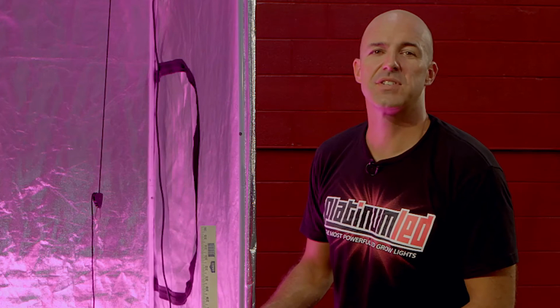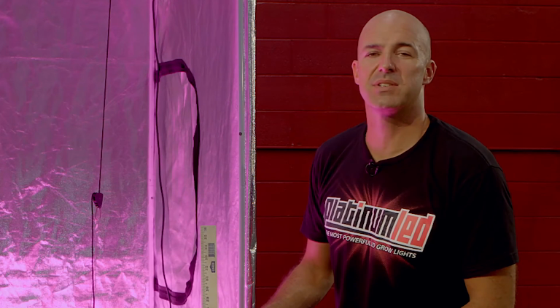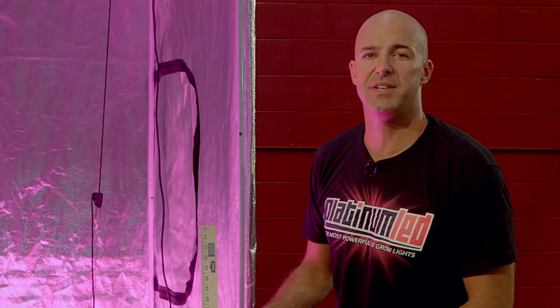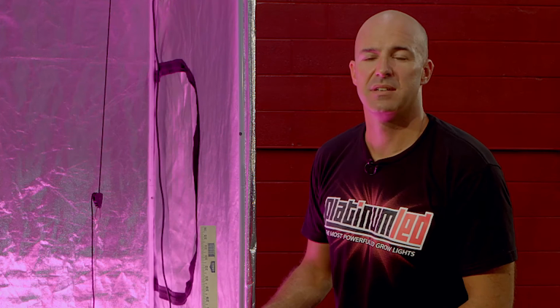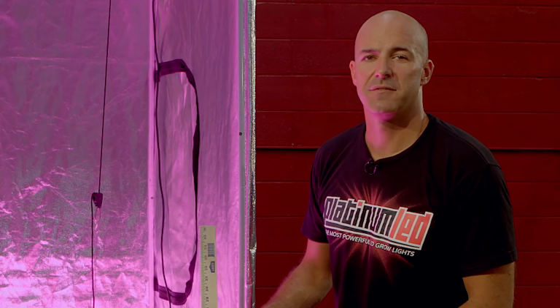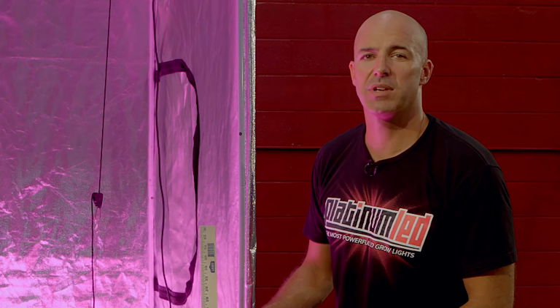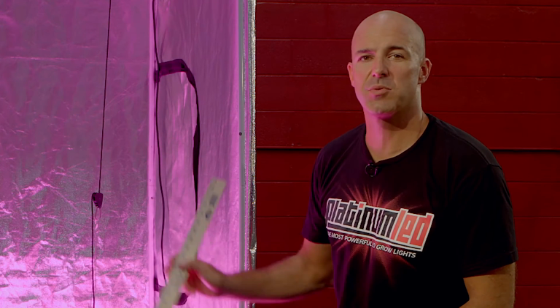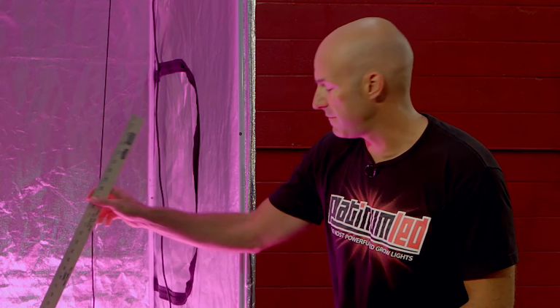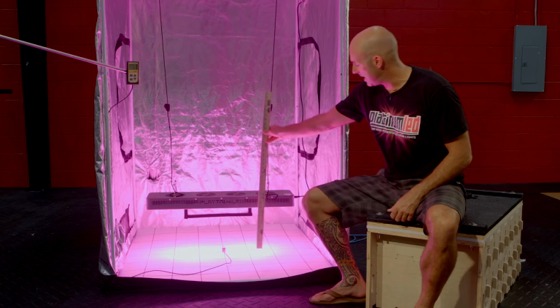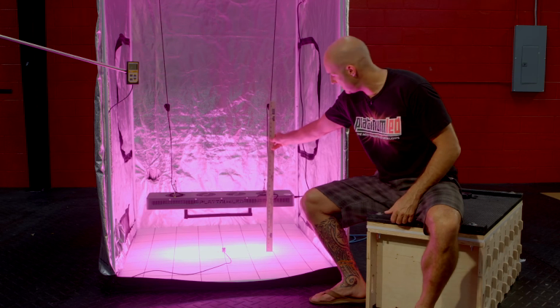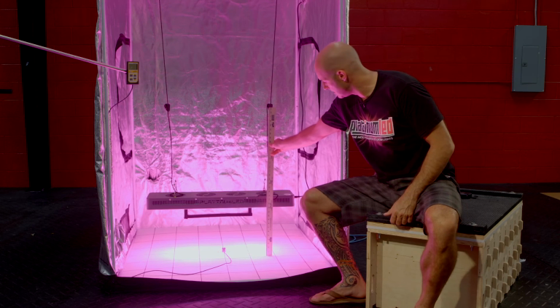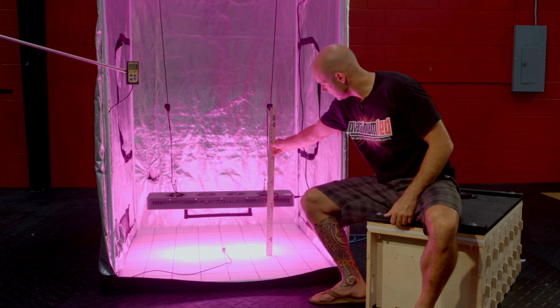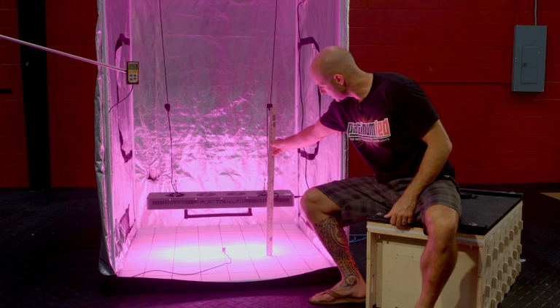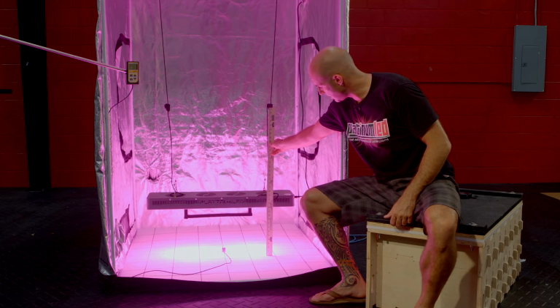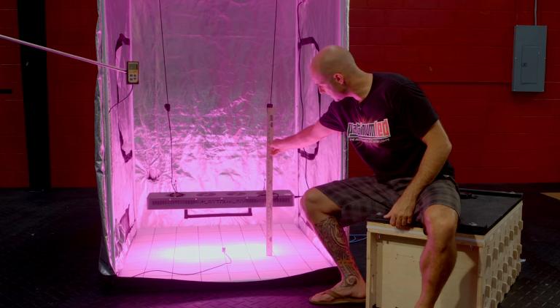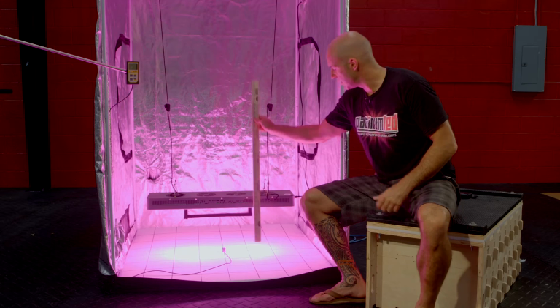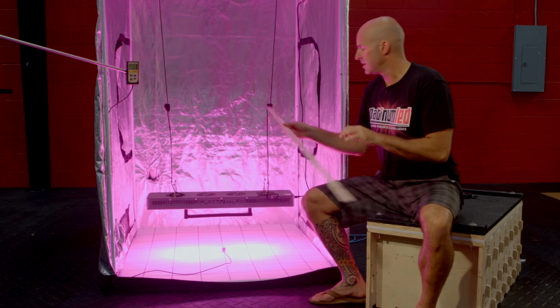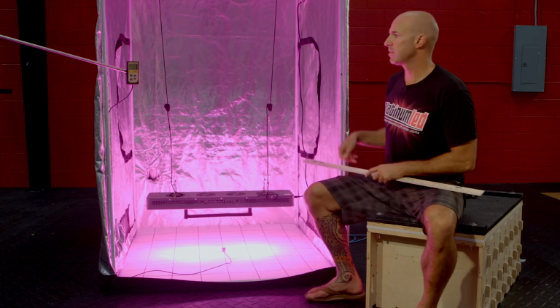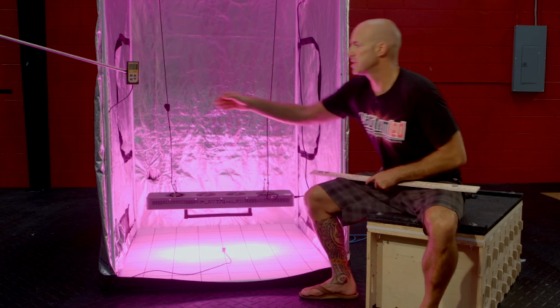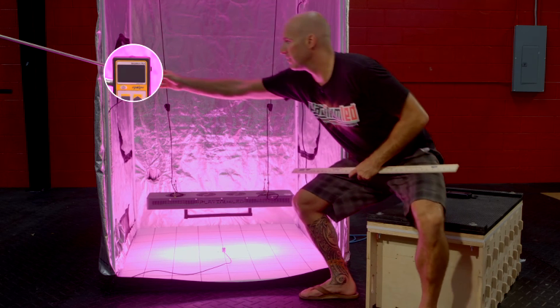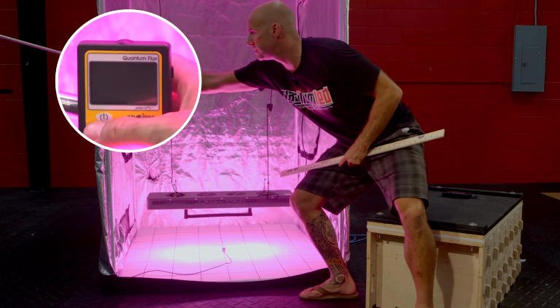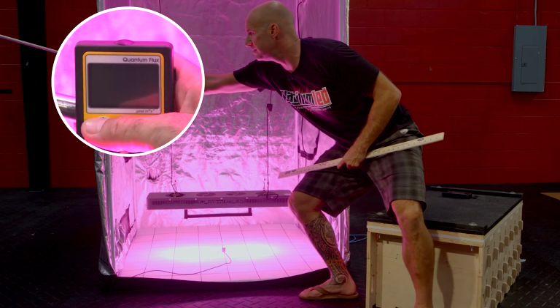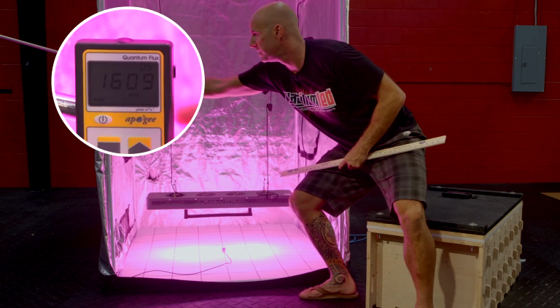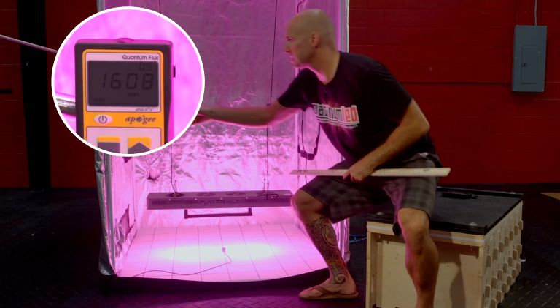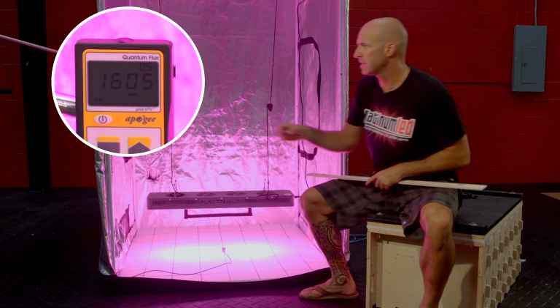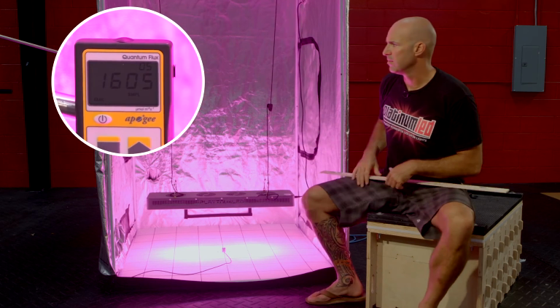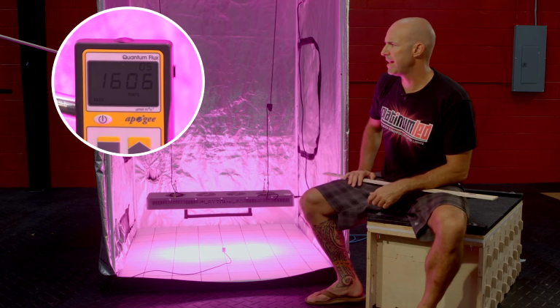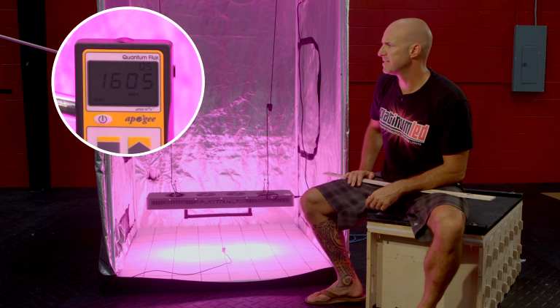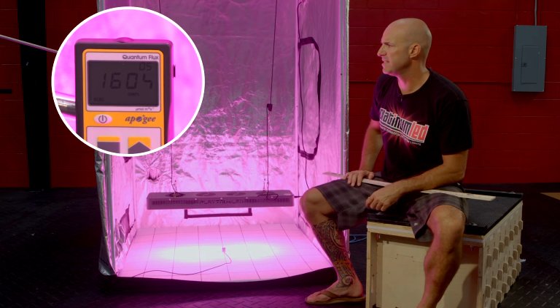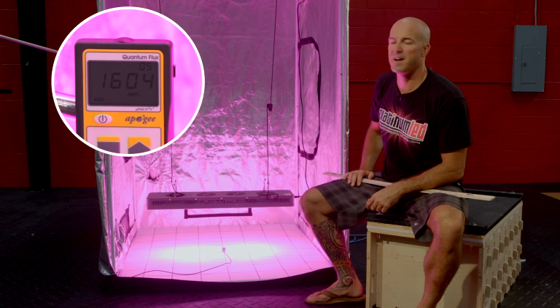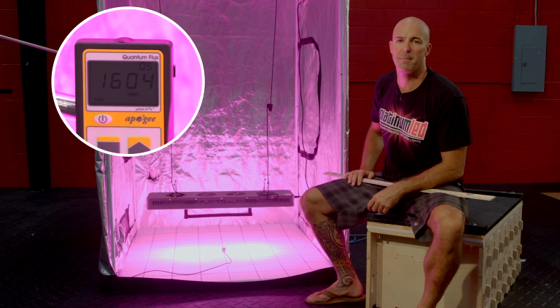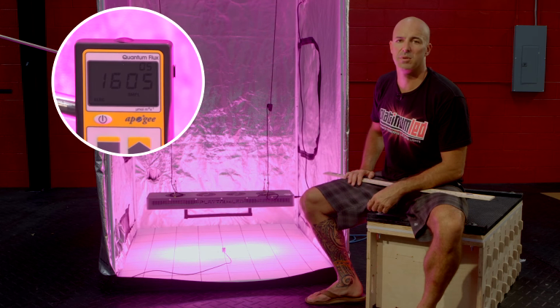First stop is at 12 inches. We're going to verify that hanging height — you'll see we're at 12 inches. Next we're going to kick on our MQ200, and you'll see that we're hitting right about 1605 micromoles.